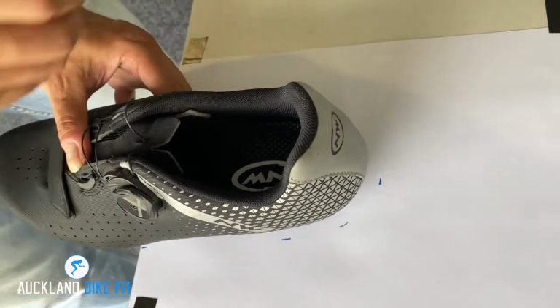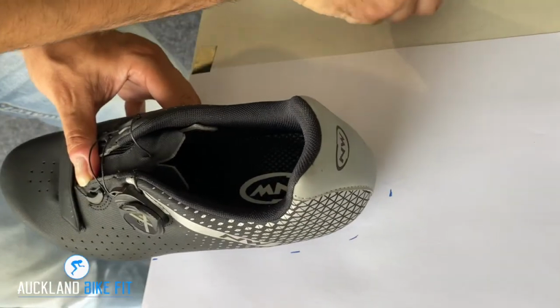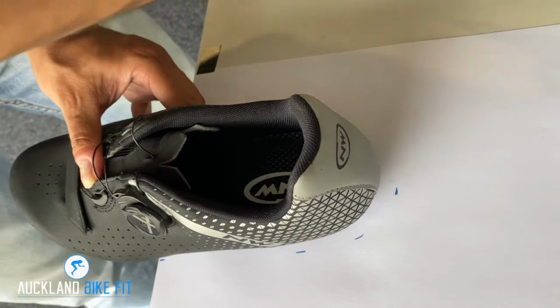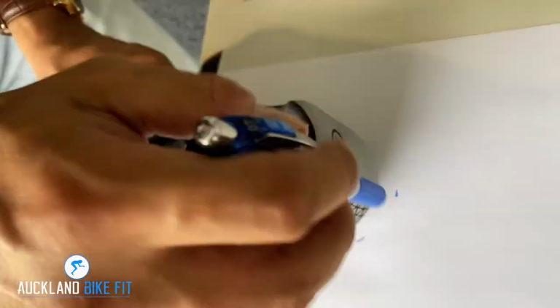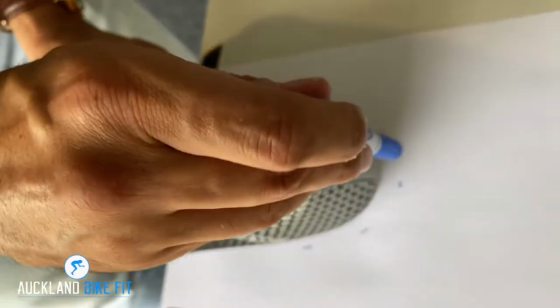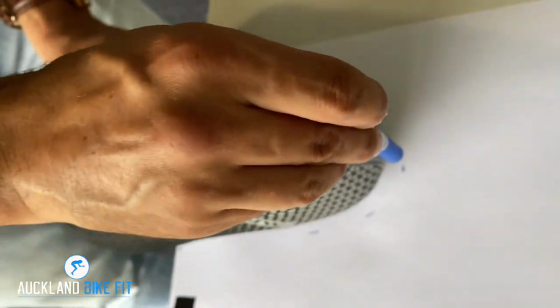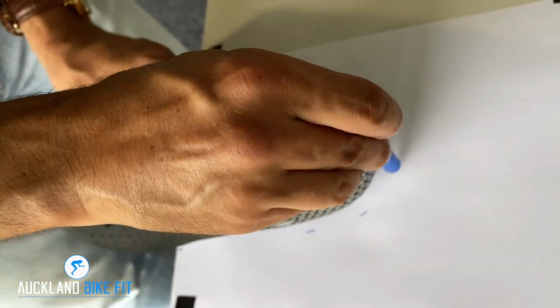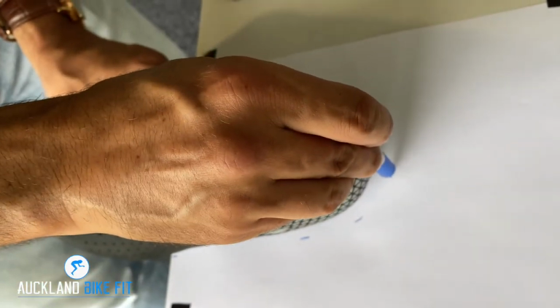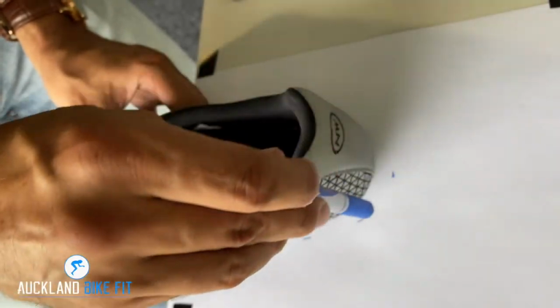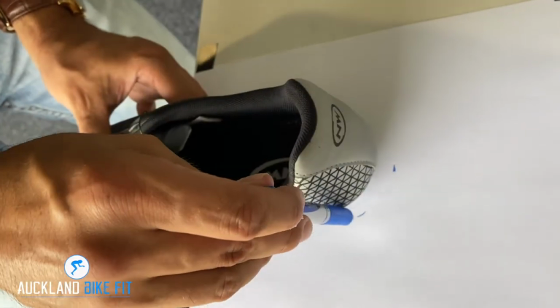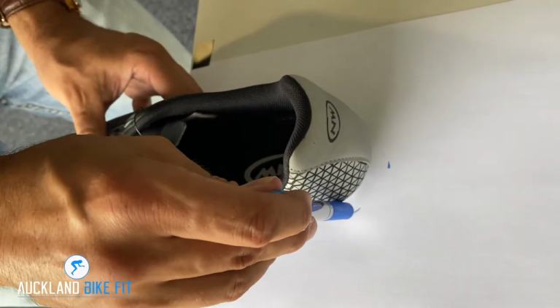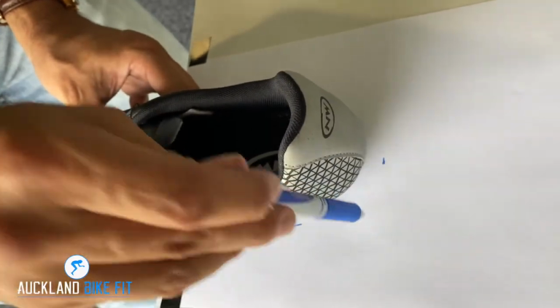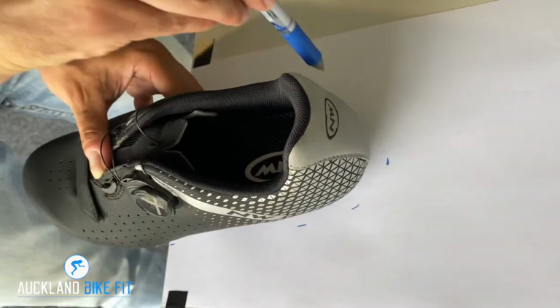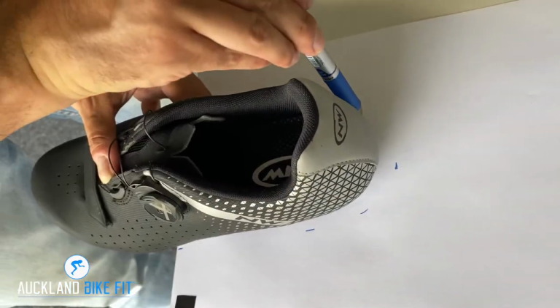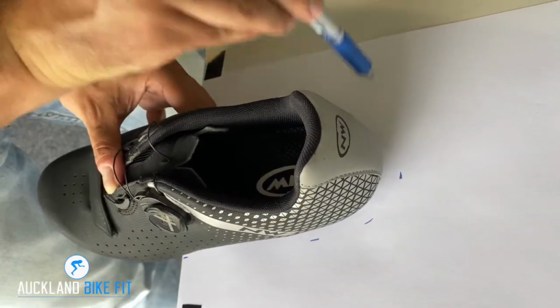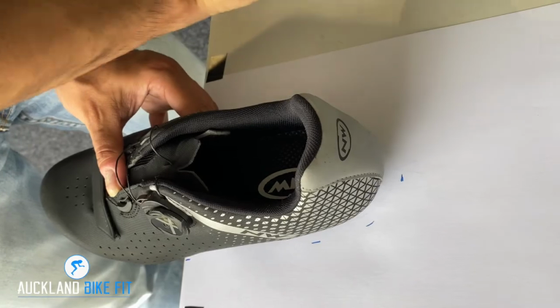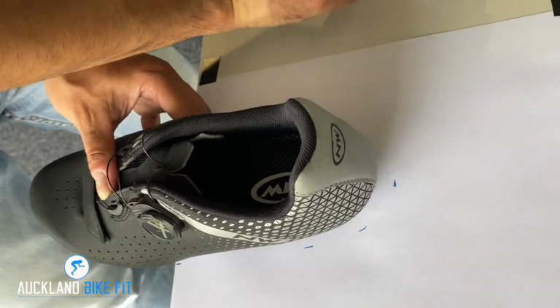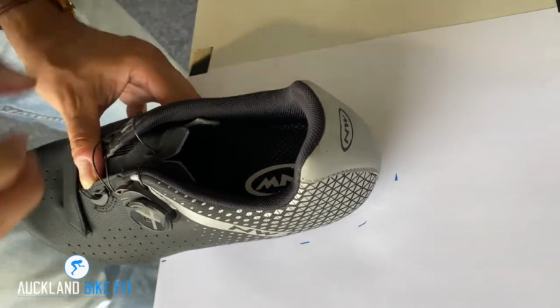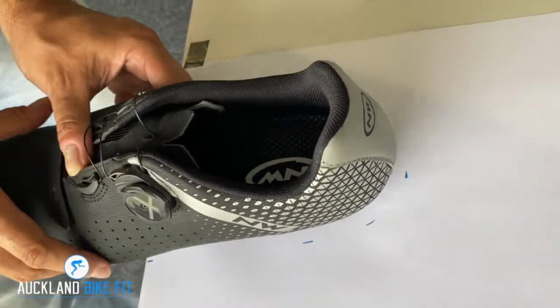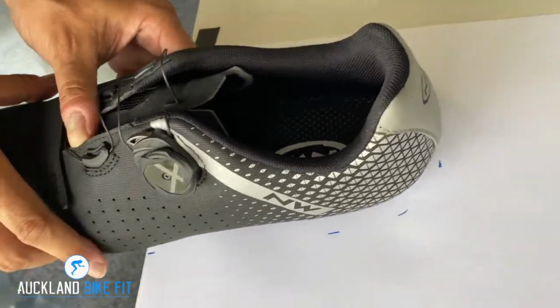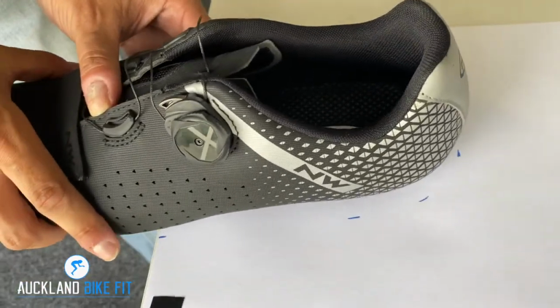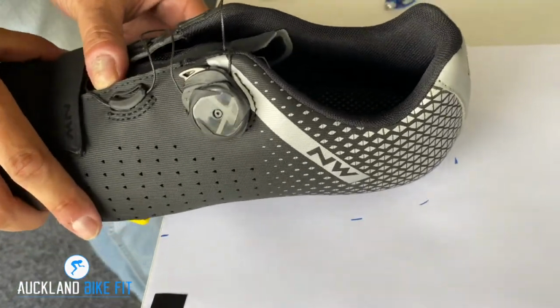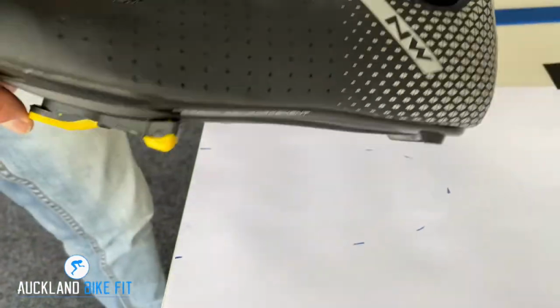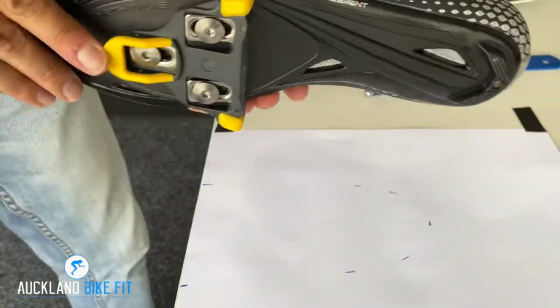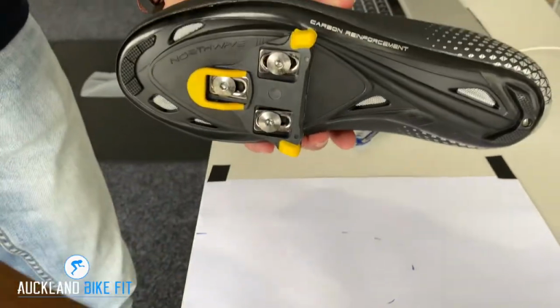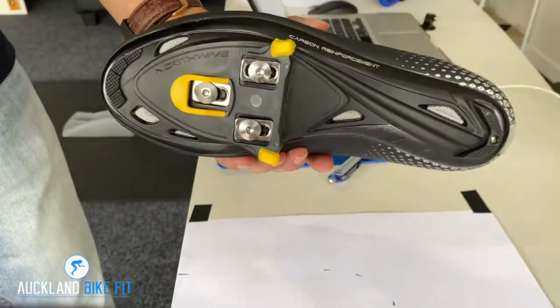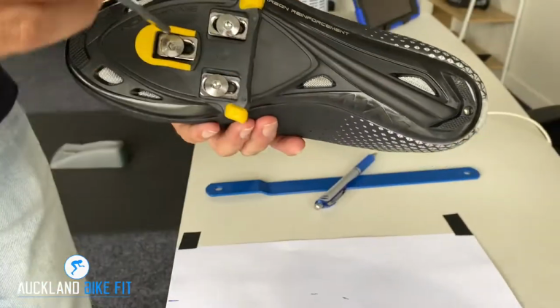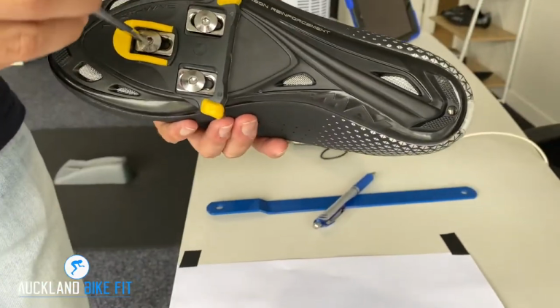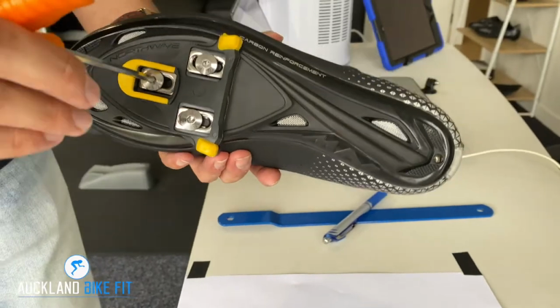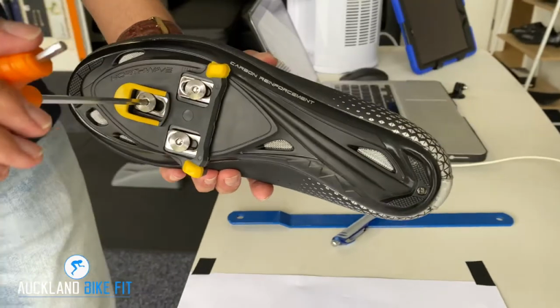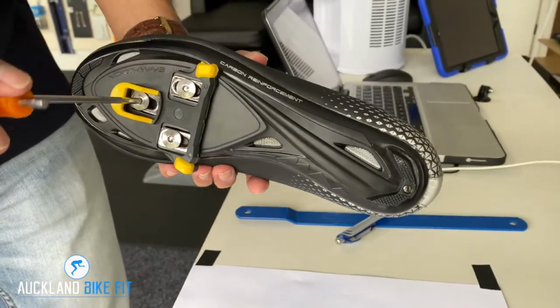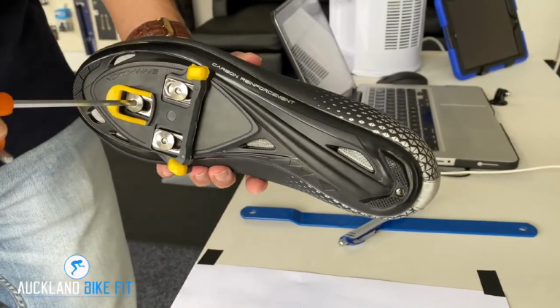The best way I find is to look down from directly above to check everything's lined up. Once it's all lined up, just secure the other bolts, and there you go — a nice easy way to set up your new cleats.